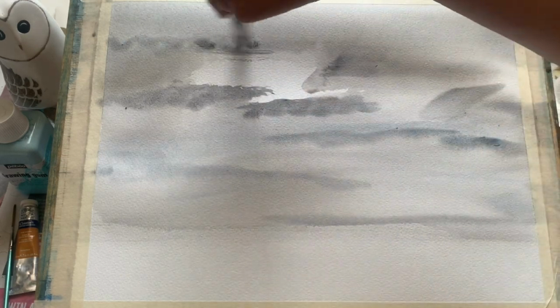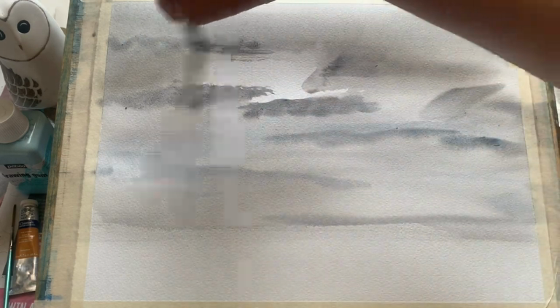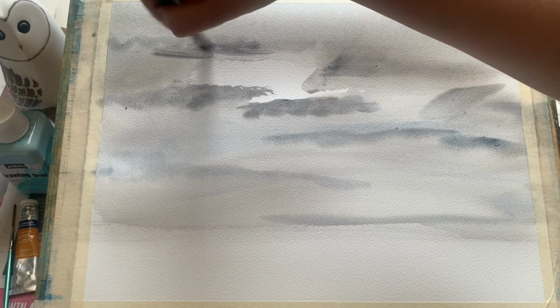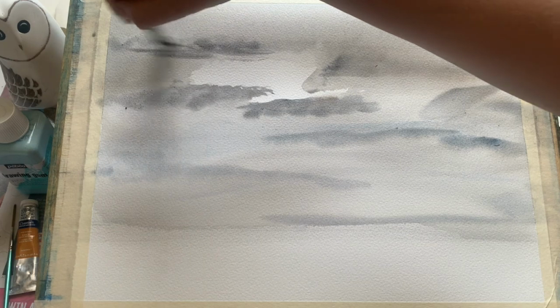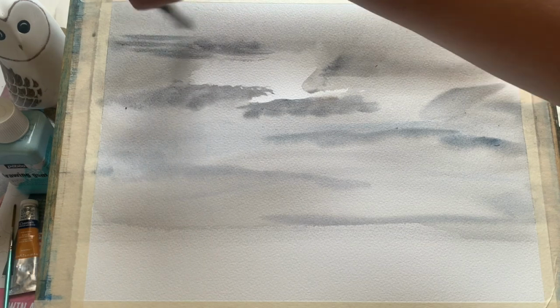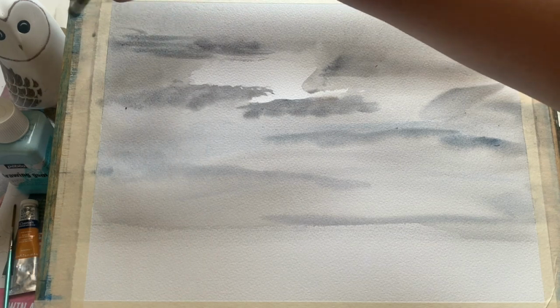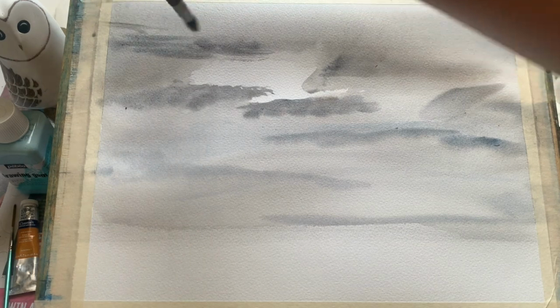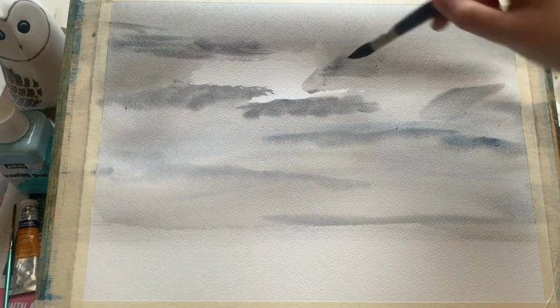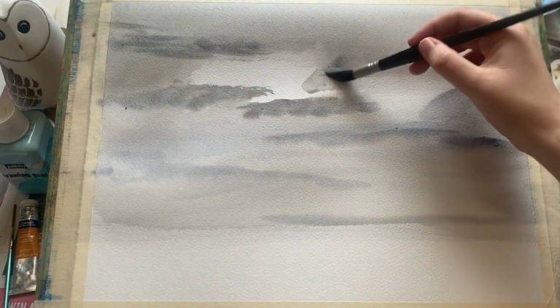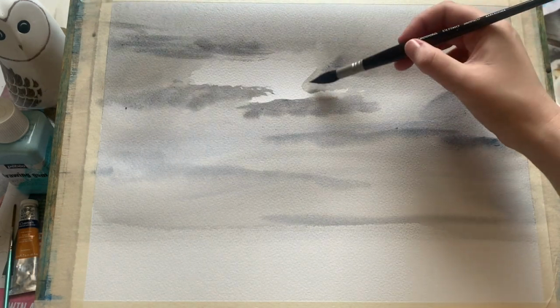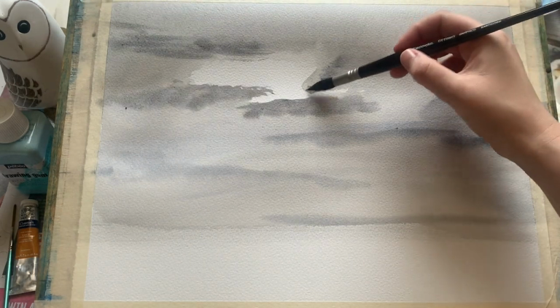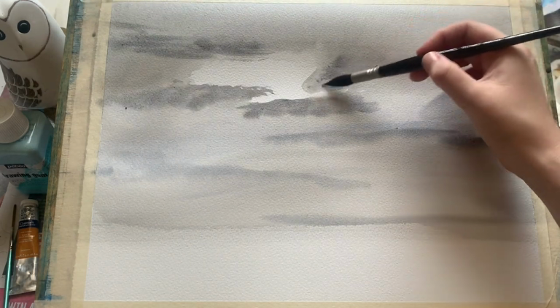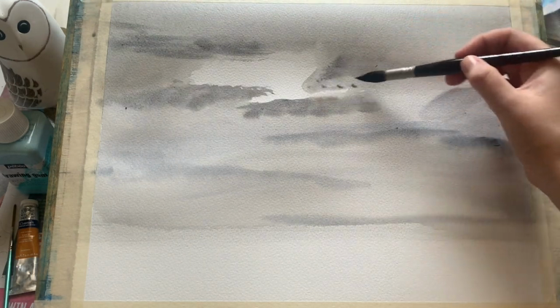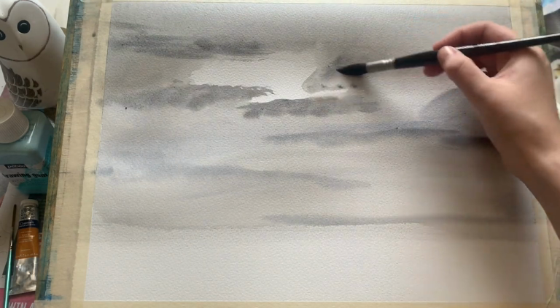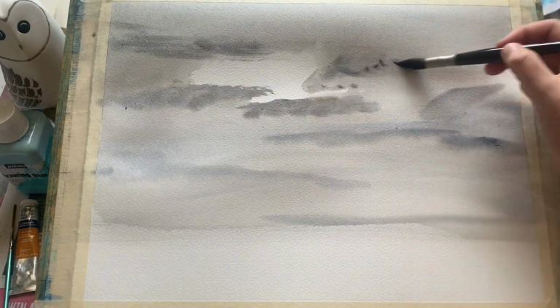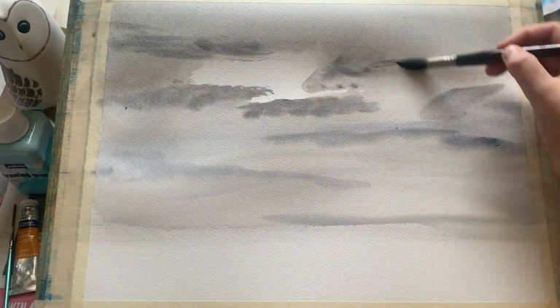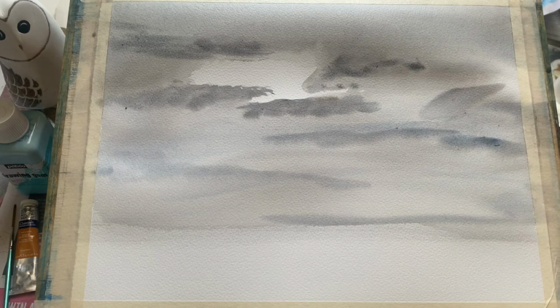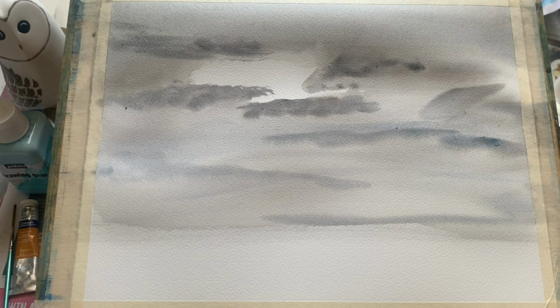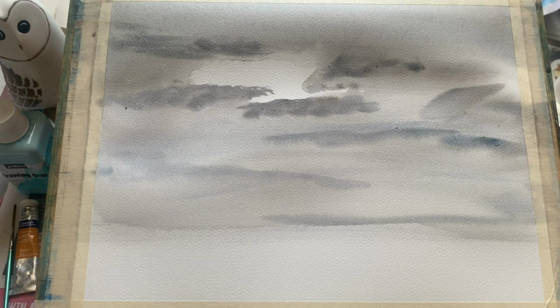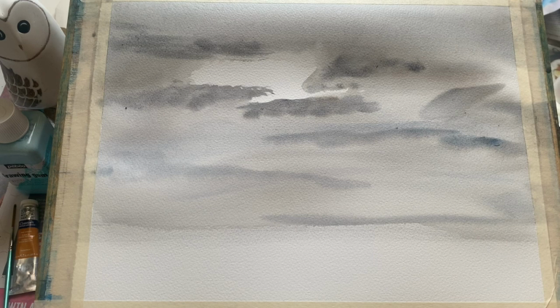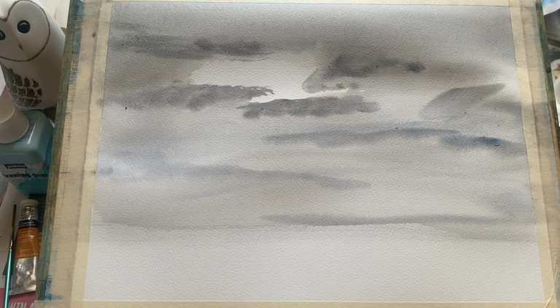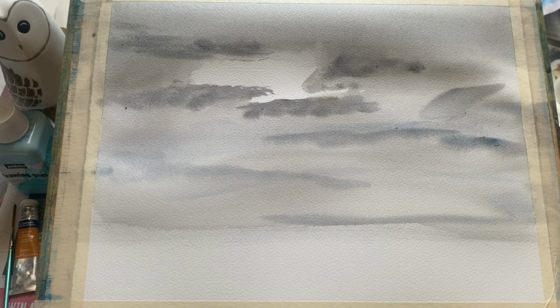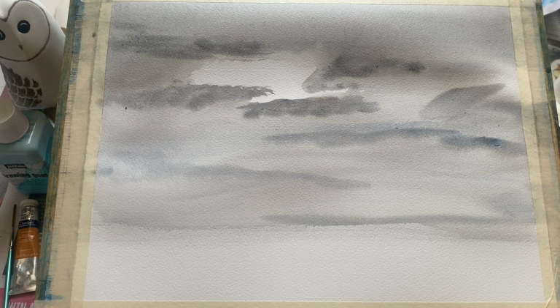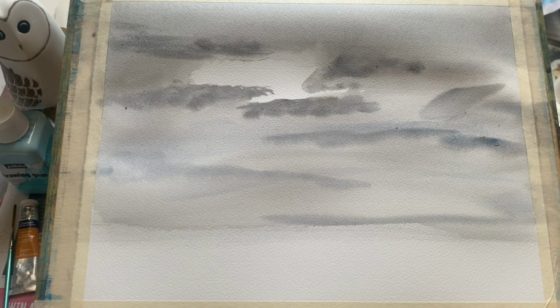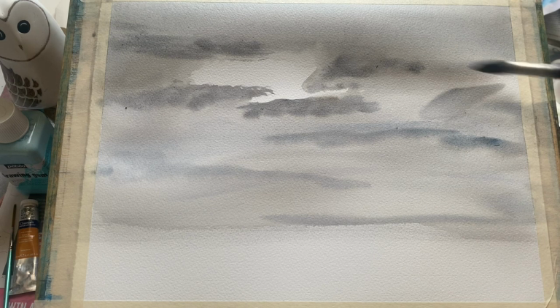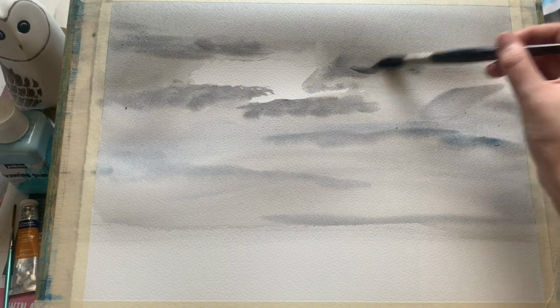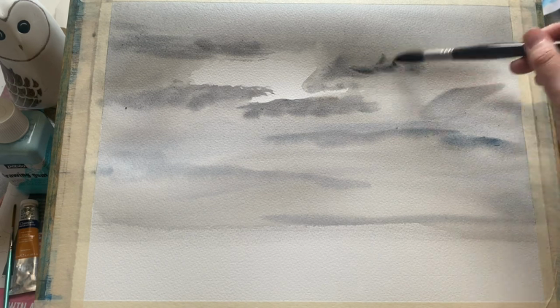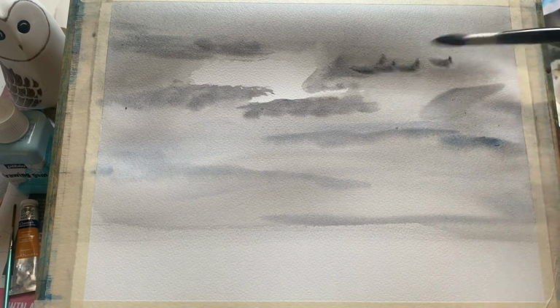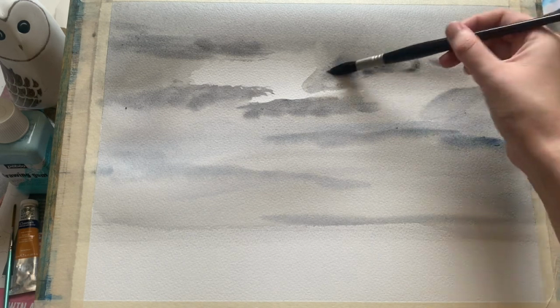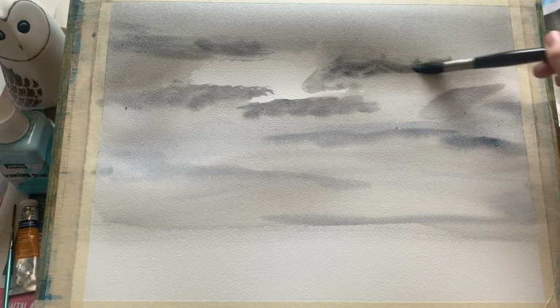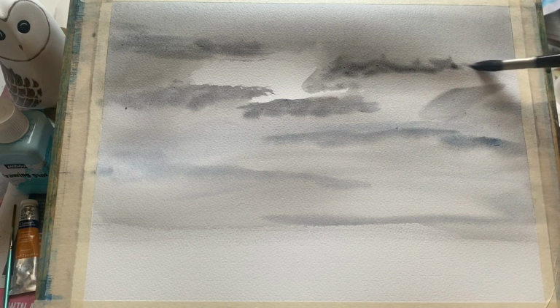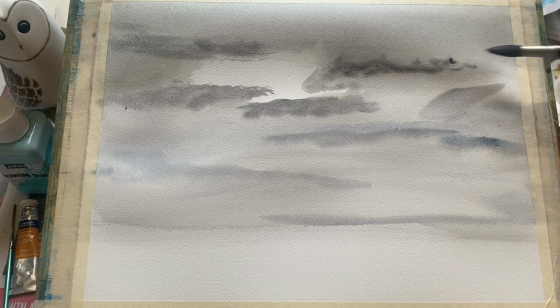I'm using a soft synthetic mop brush for this, but of course use any brush that you're comfortable with. You can see how quickly I was able to just throw that on and get this sky starting to come together.